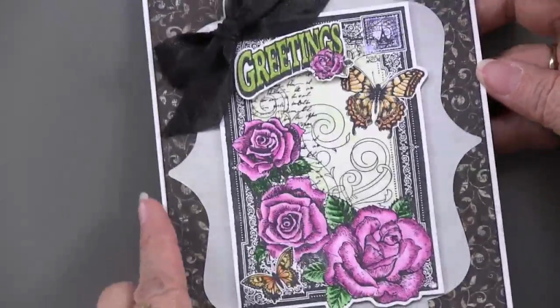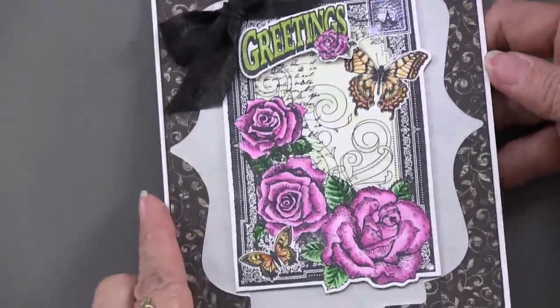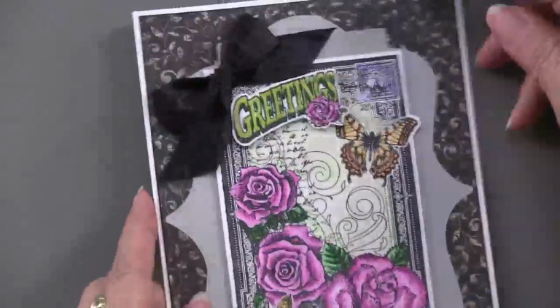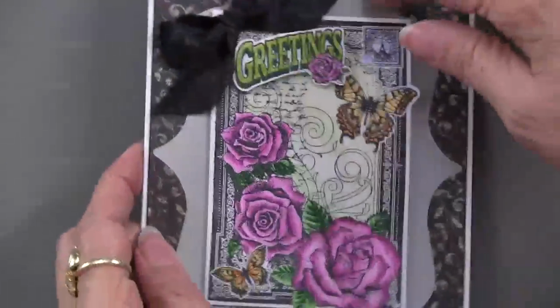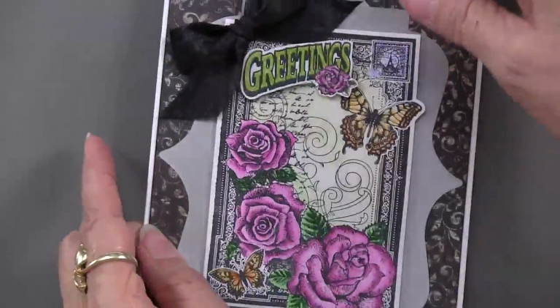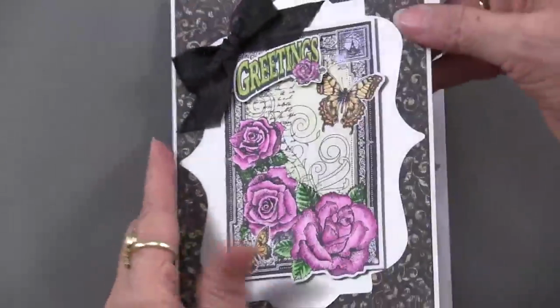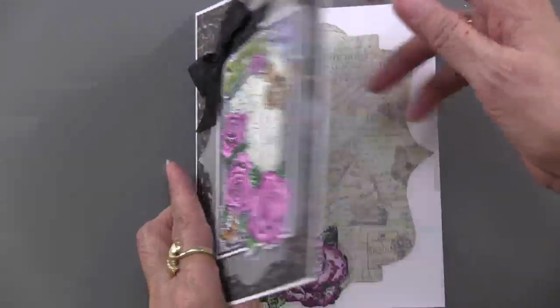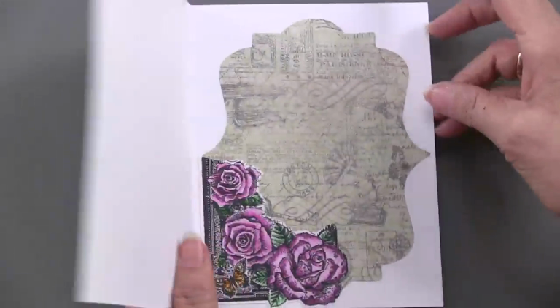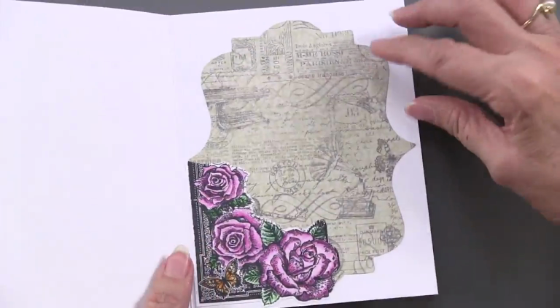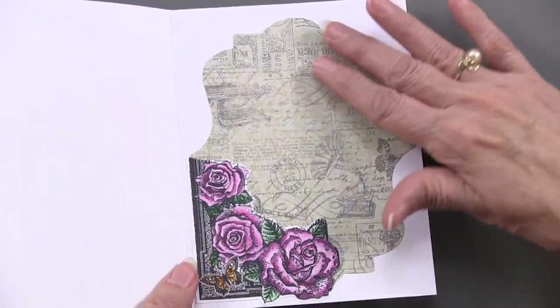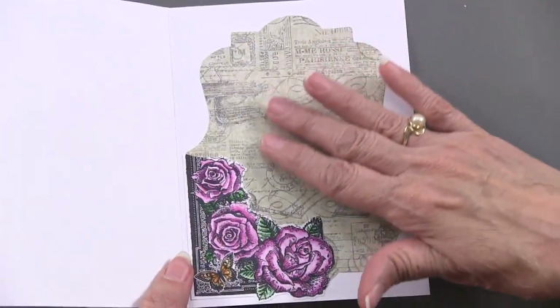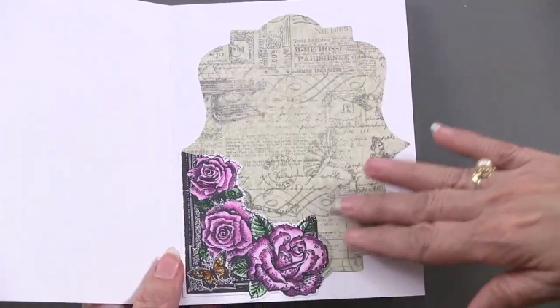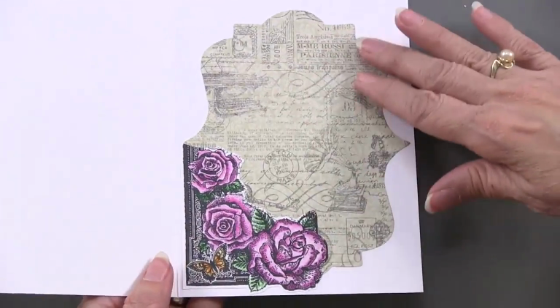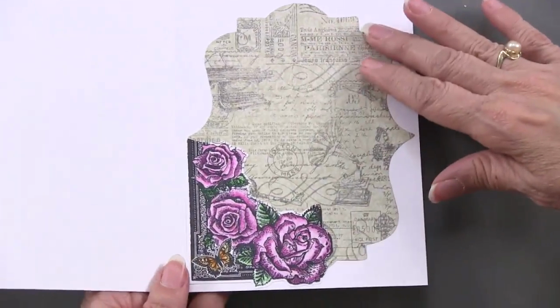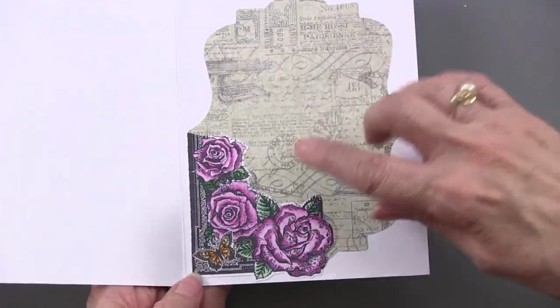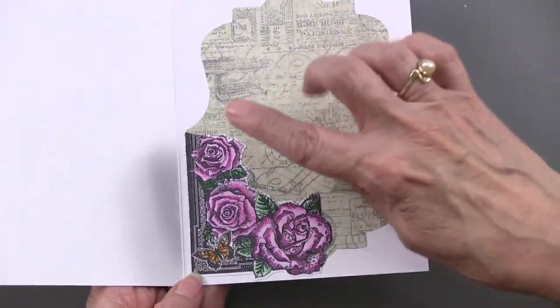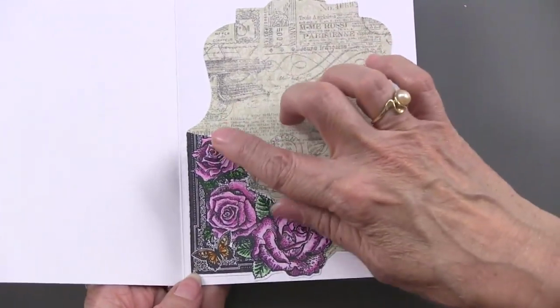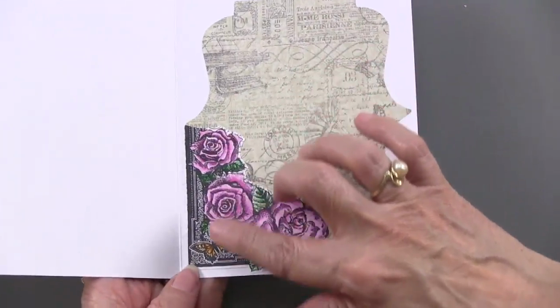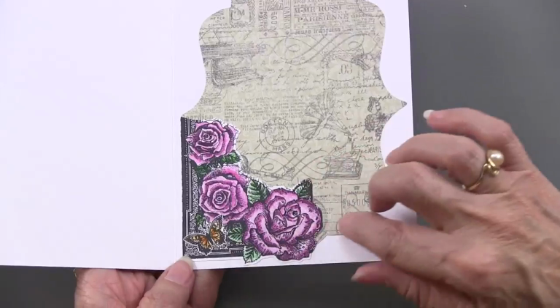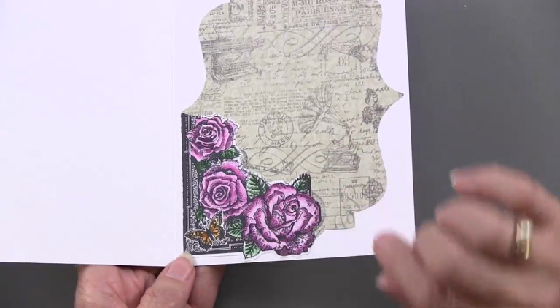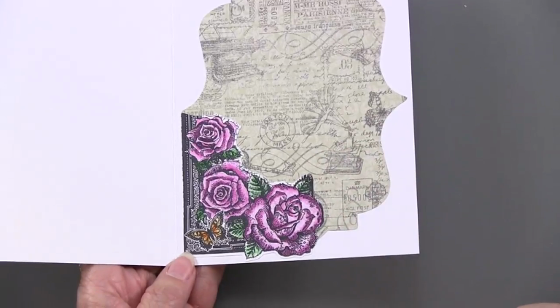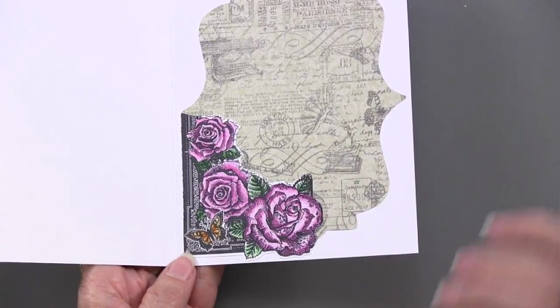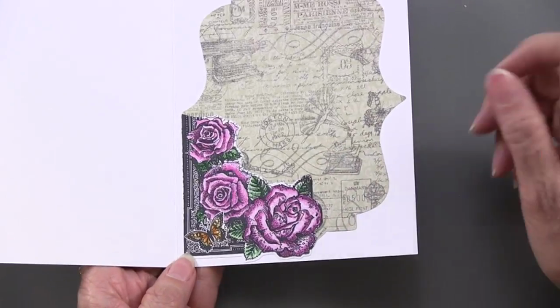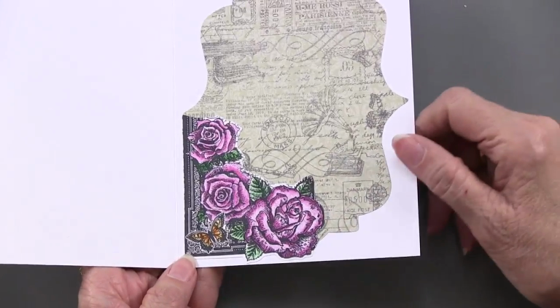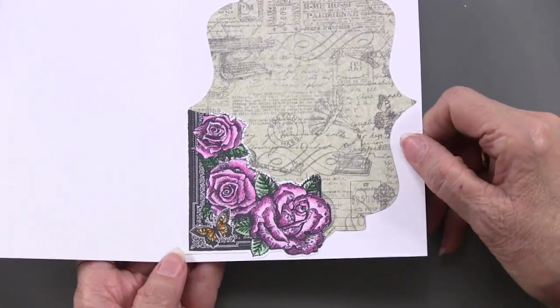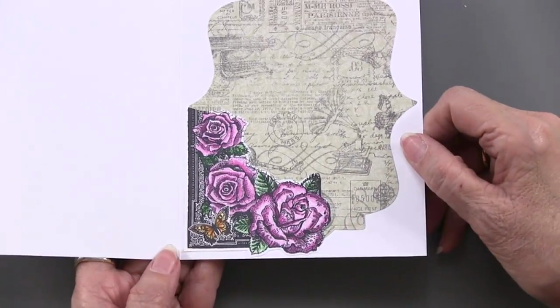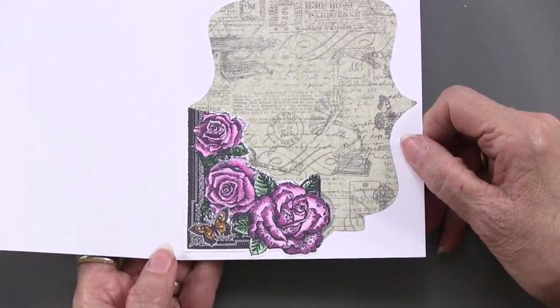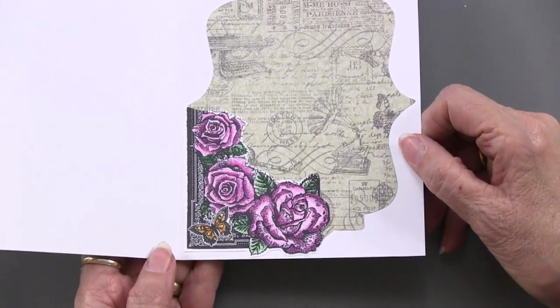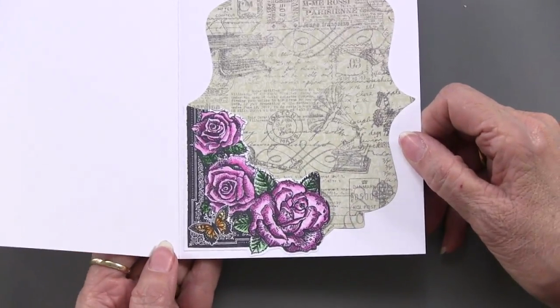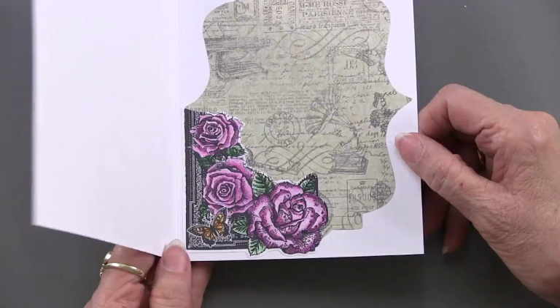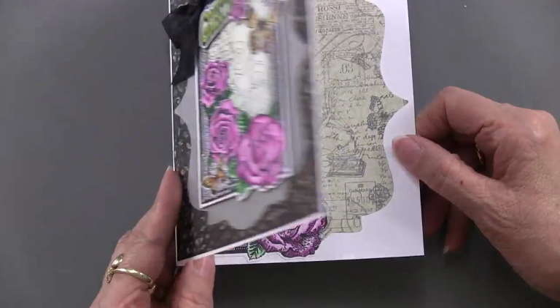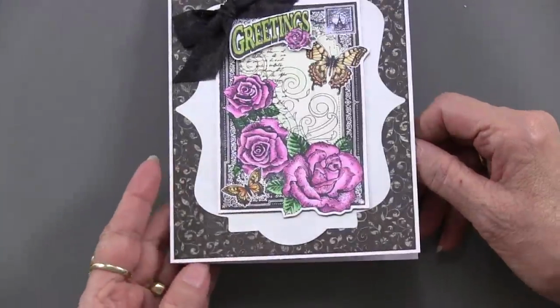And on the inside of her card she has used another of the Butterfly Wings and just used the corner of the postcard stamp — just a little piece of it to highlight it. Very nice.